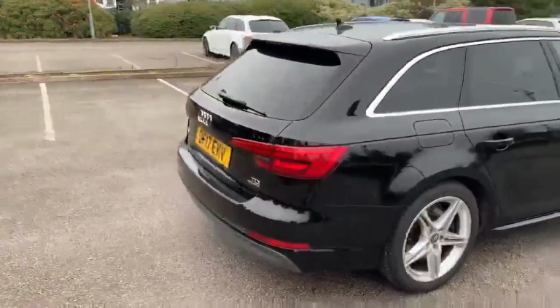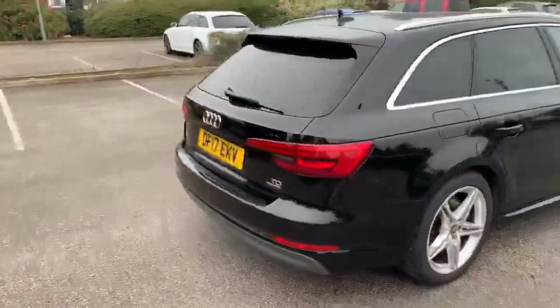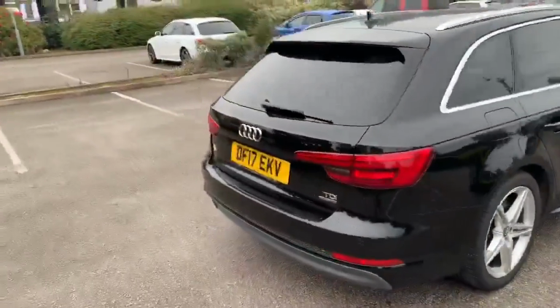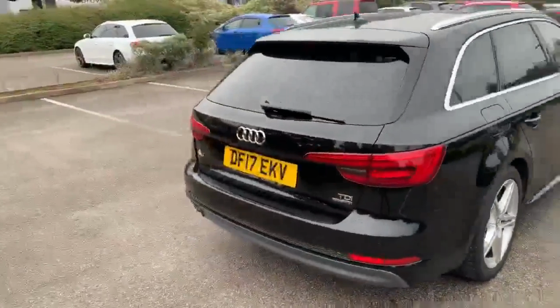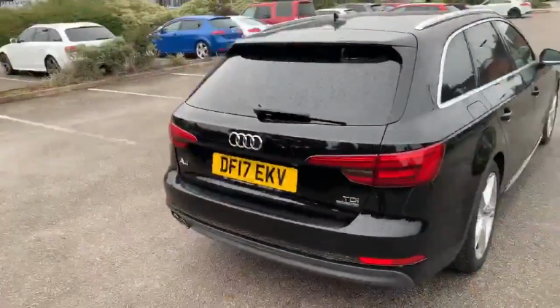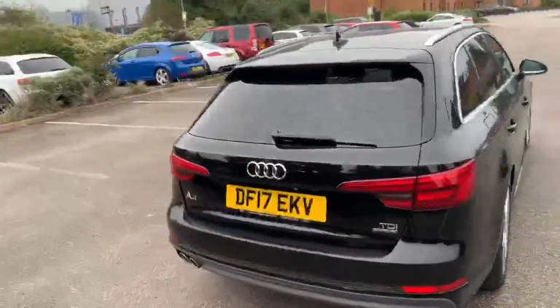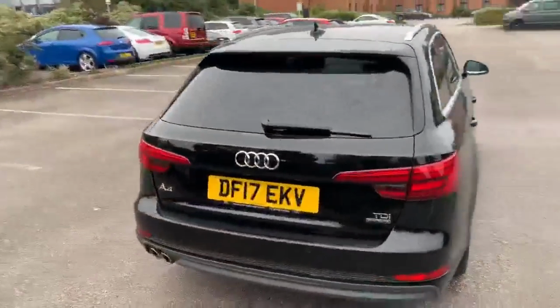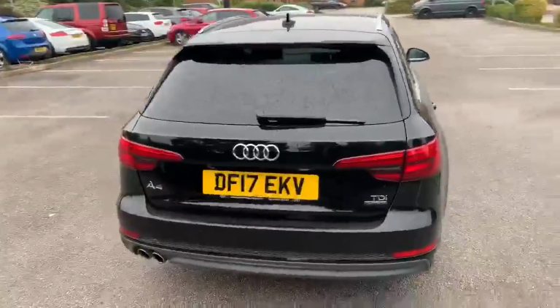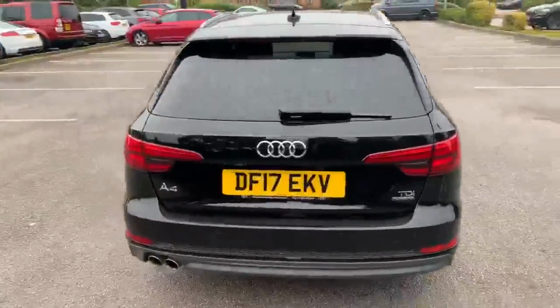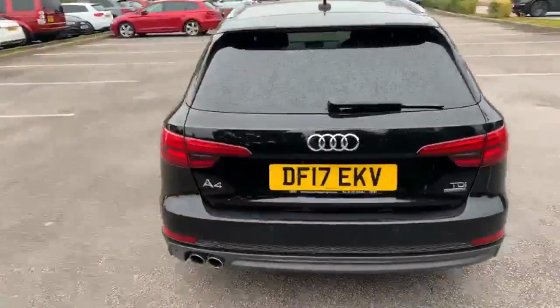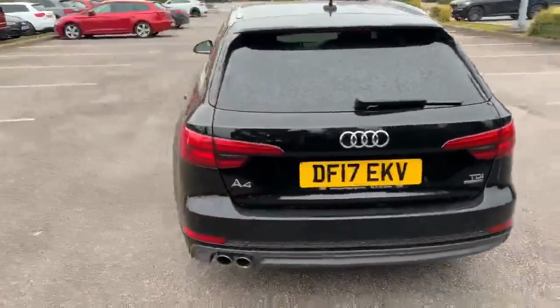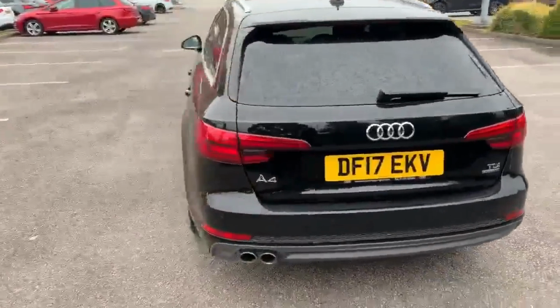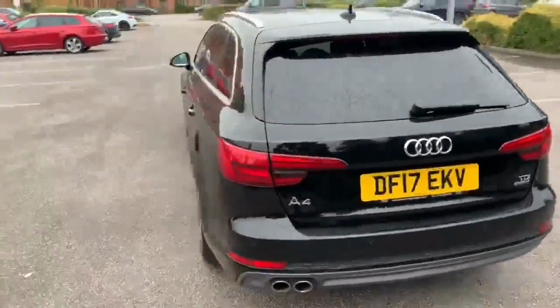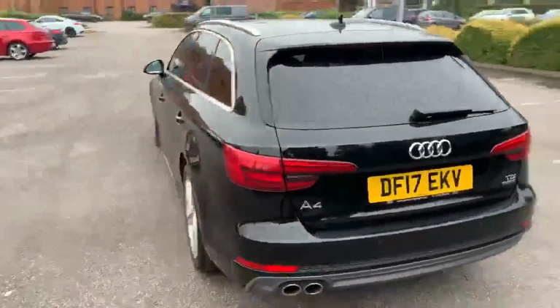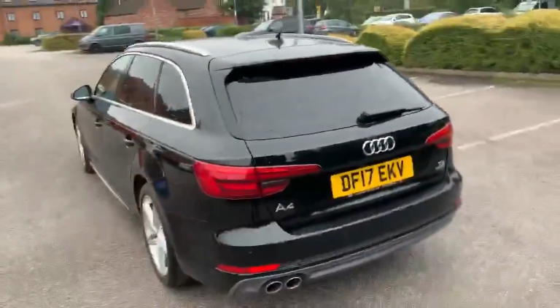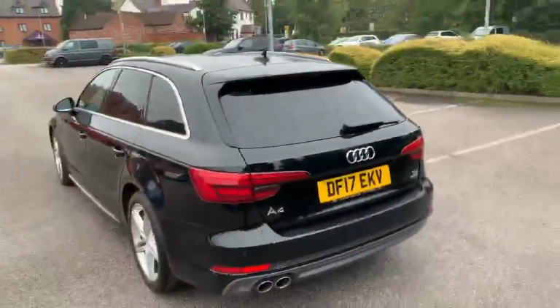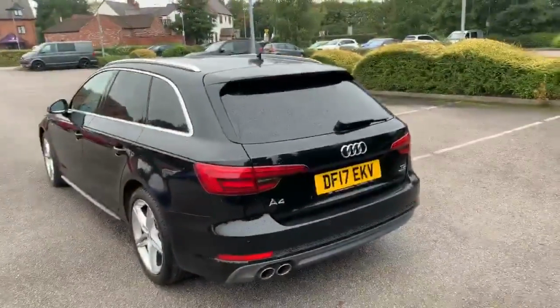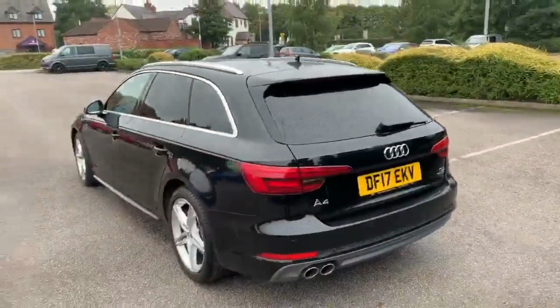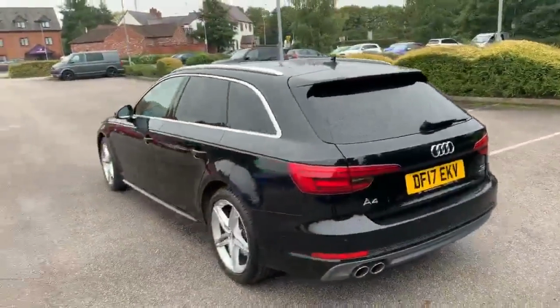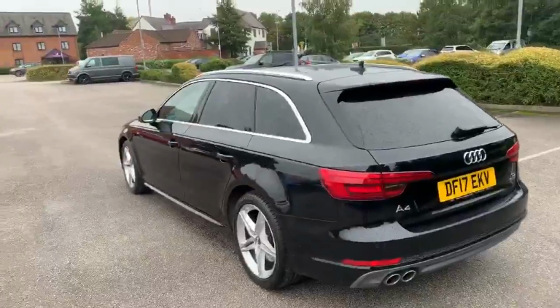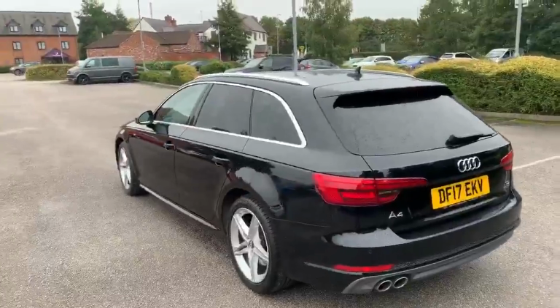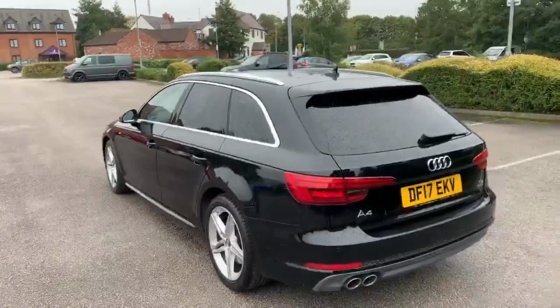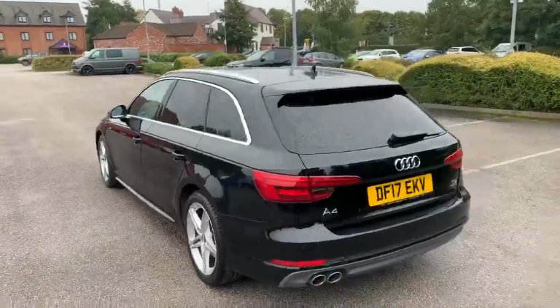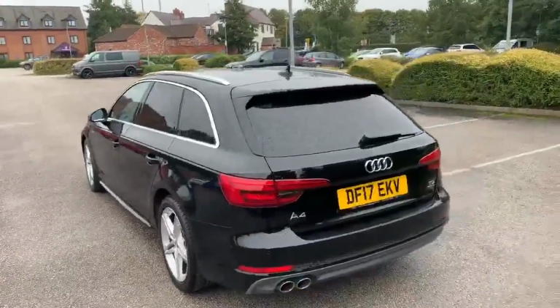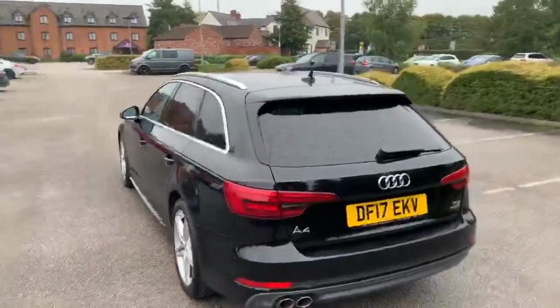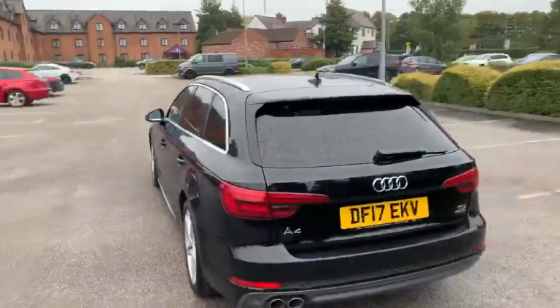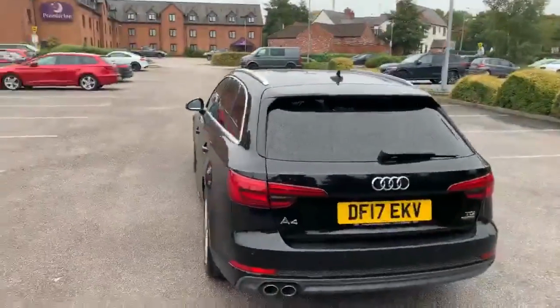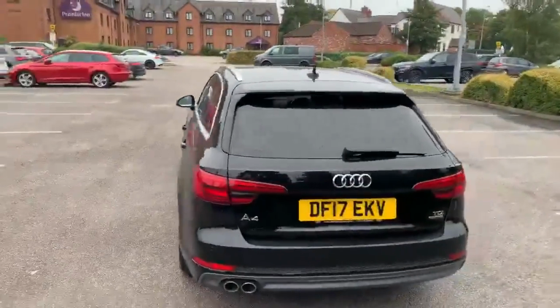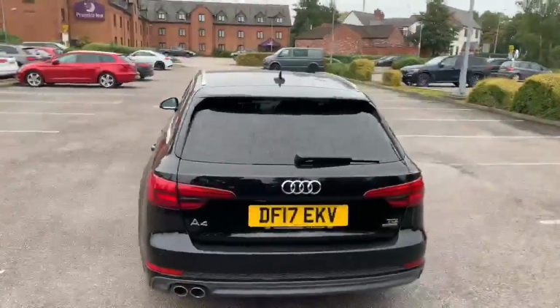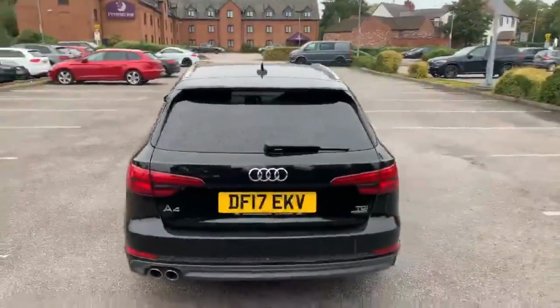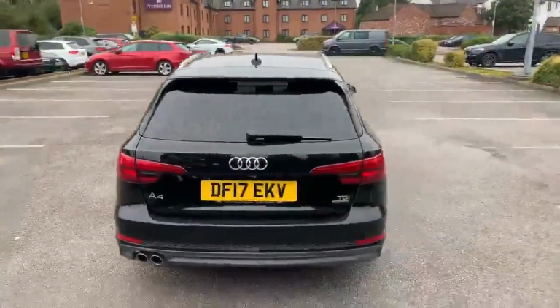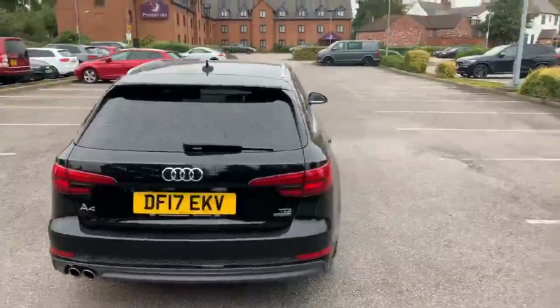Moving to the back of the vehicle, this car is equipped with the rear parking sensors. All of our Audi approved vehicles do come with a 12-month warranty and 12-month roadside assist.